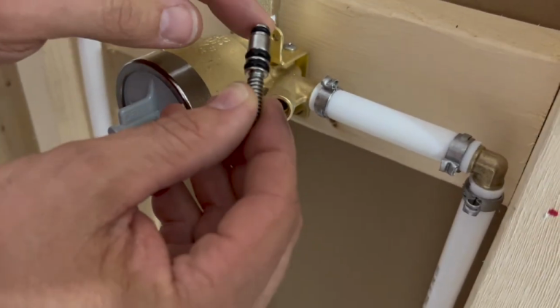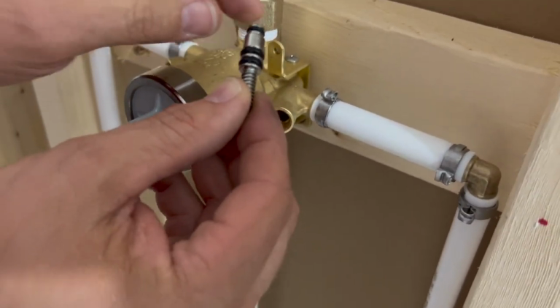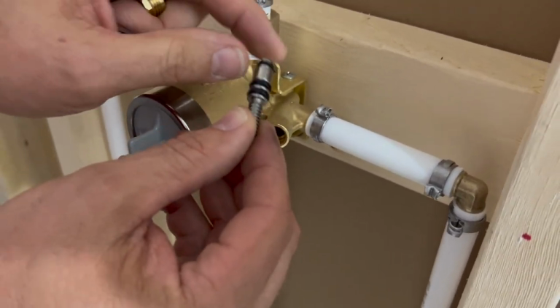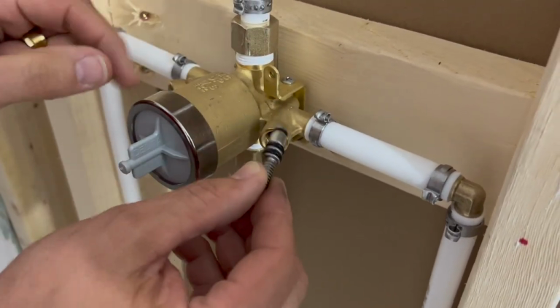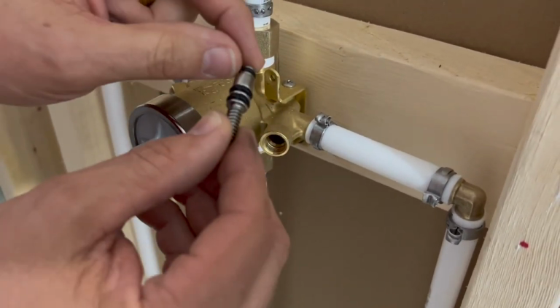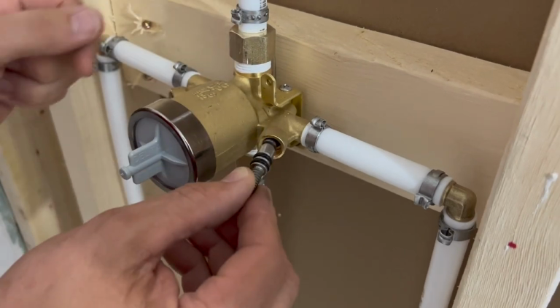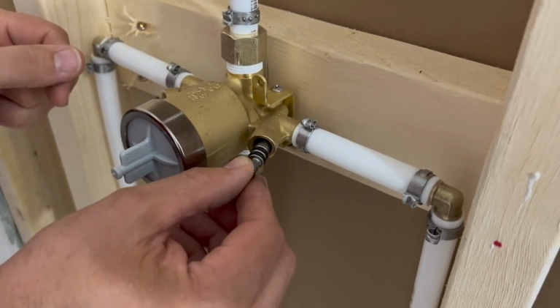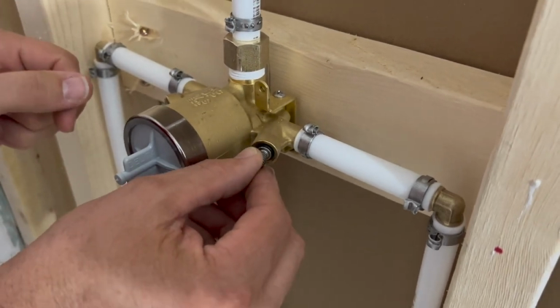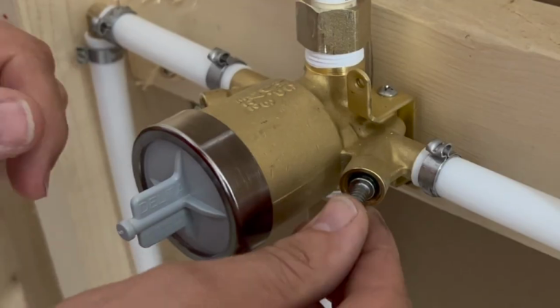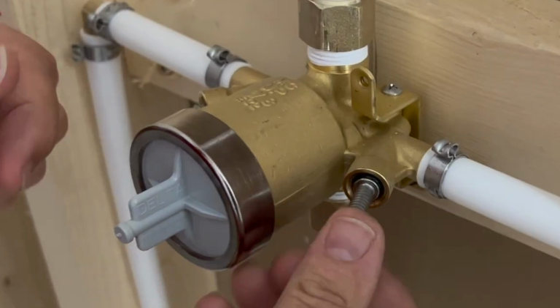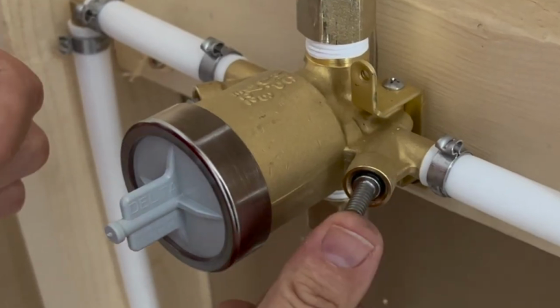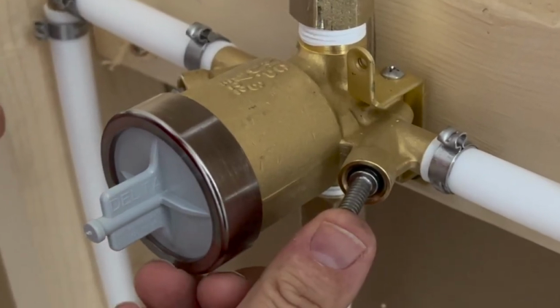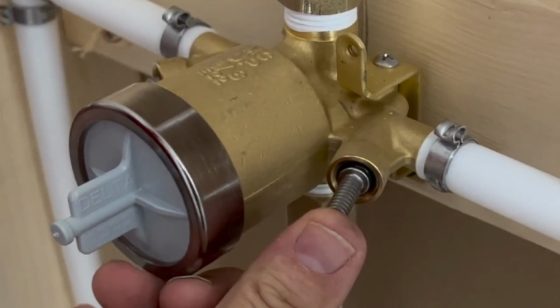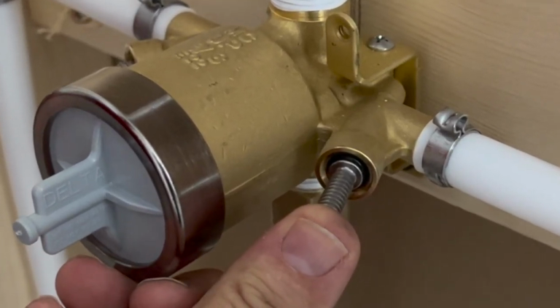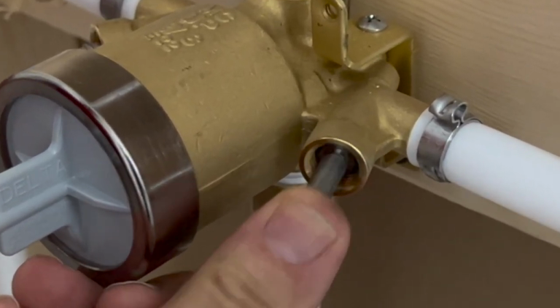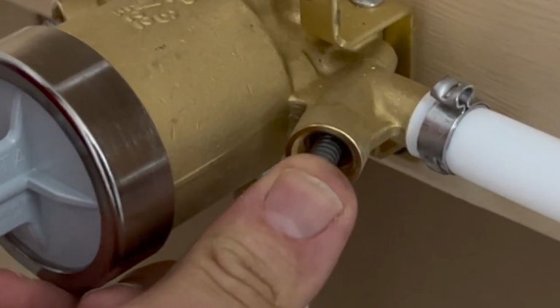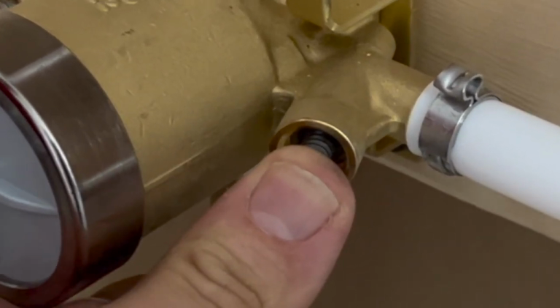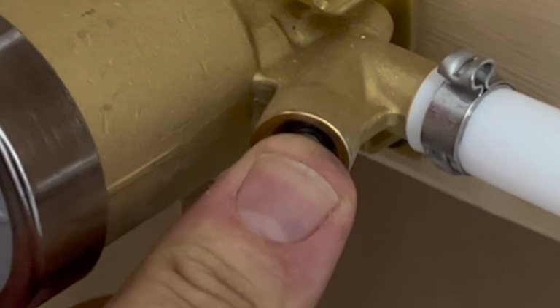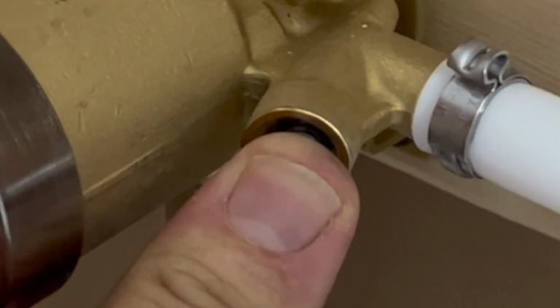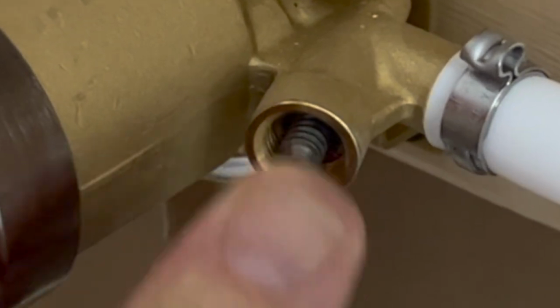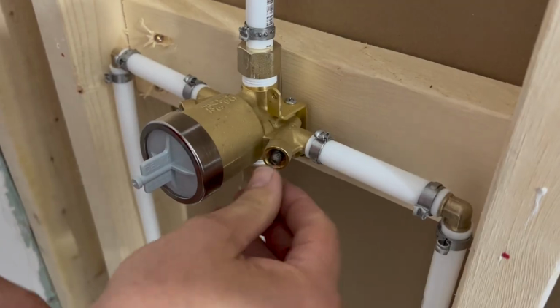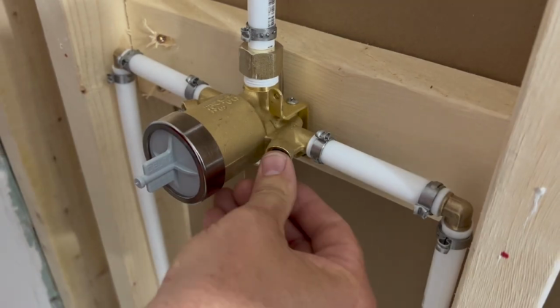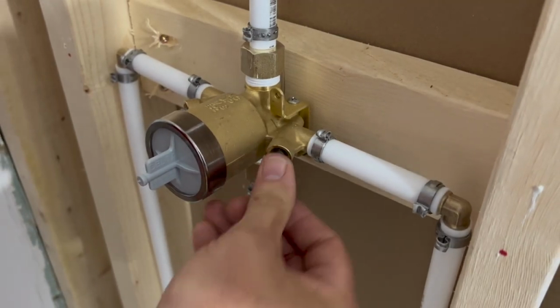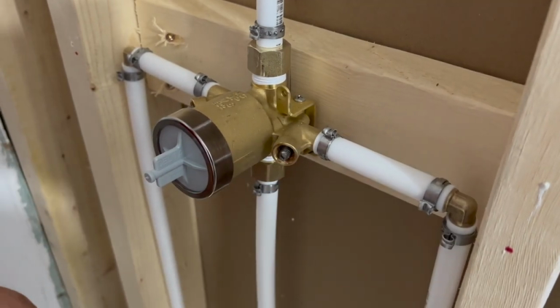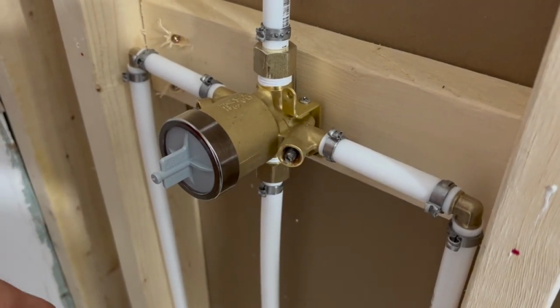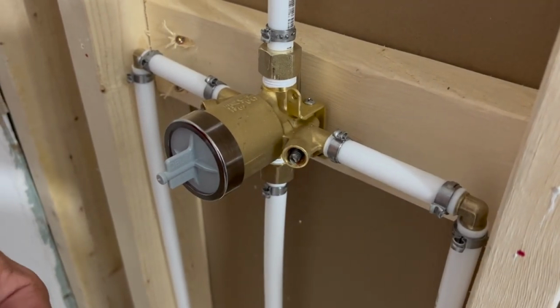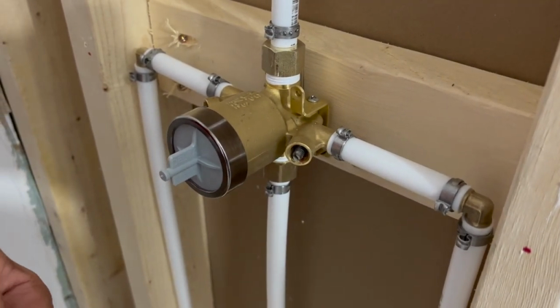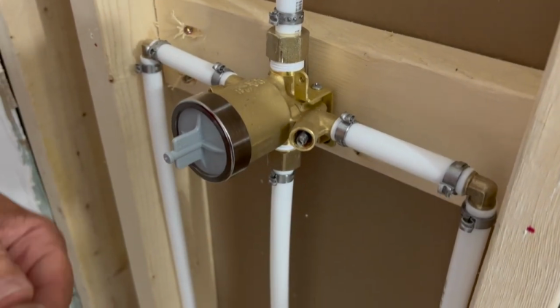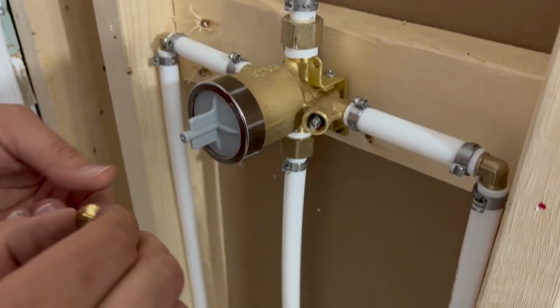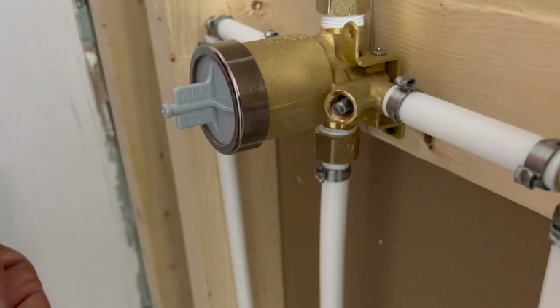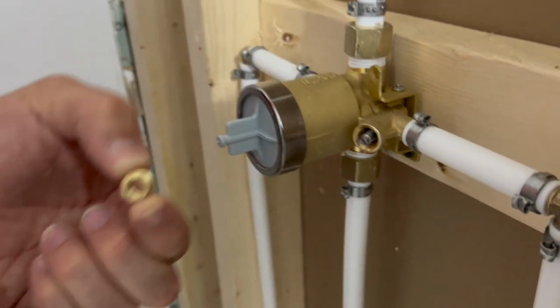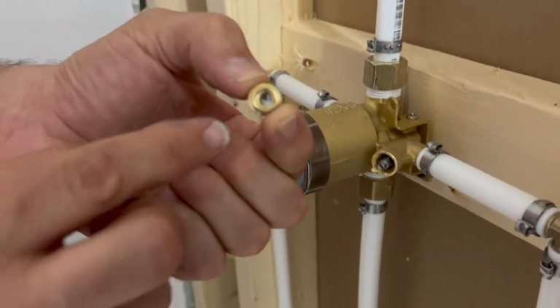It goes in with the single o-ring in first, and you get resistance at that point. Then you push it until it won't go in any further — and that's pretty far. You can tell it stopped.